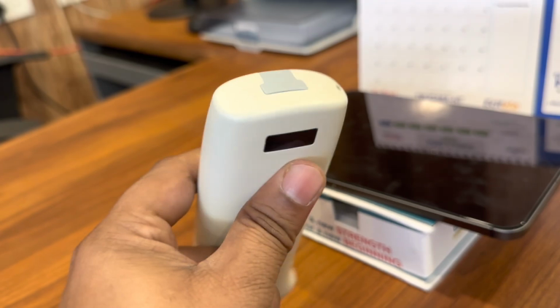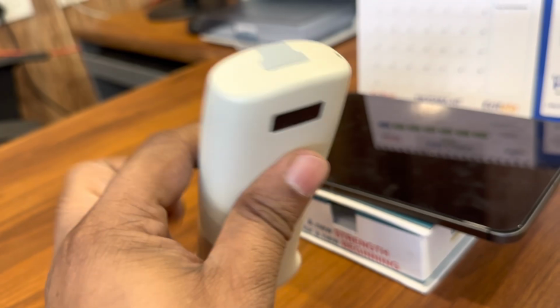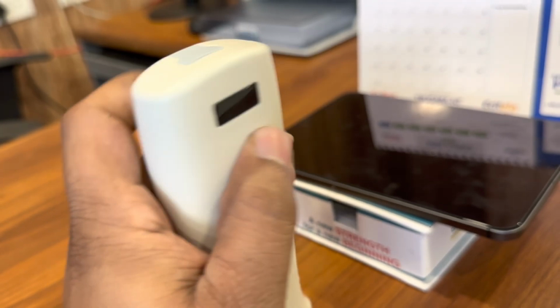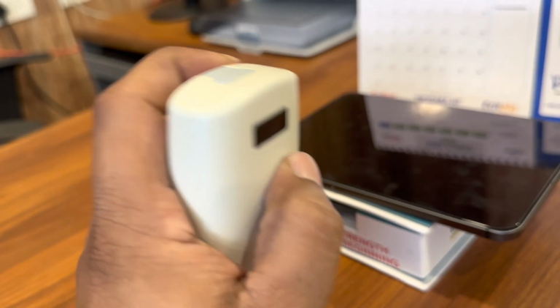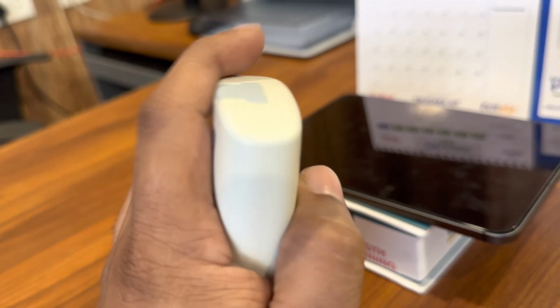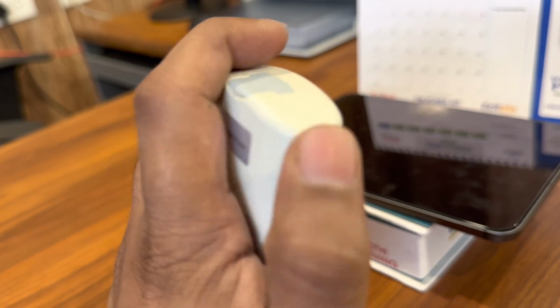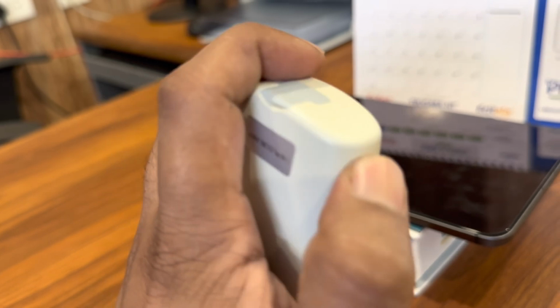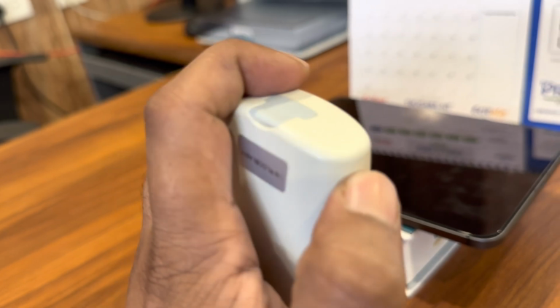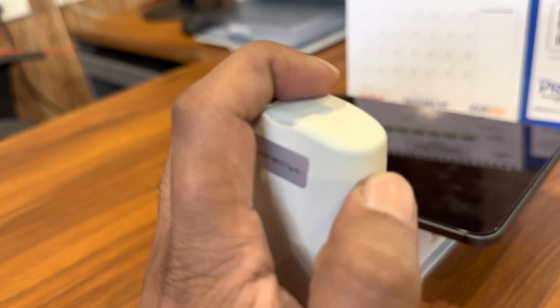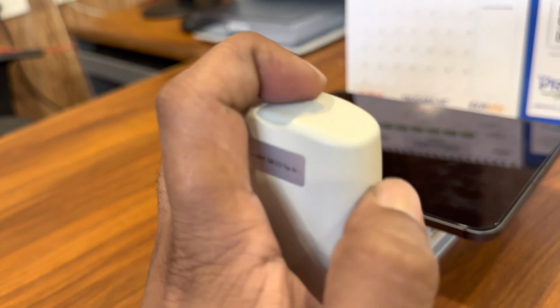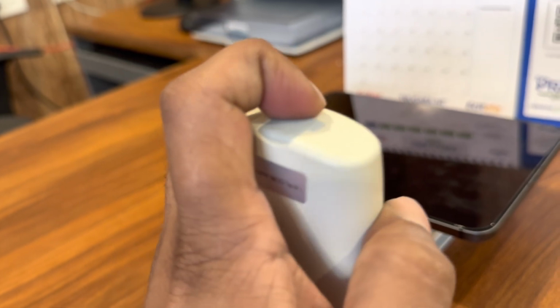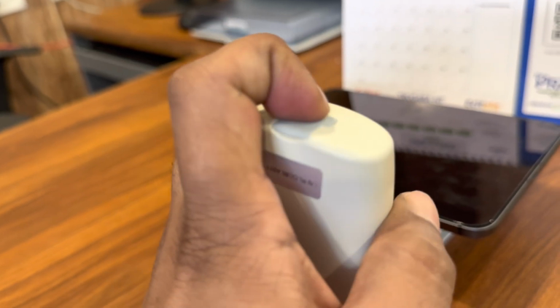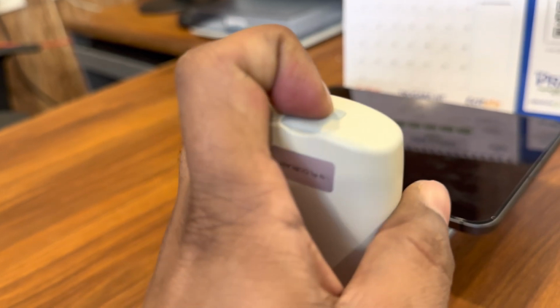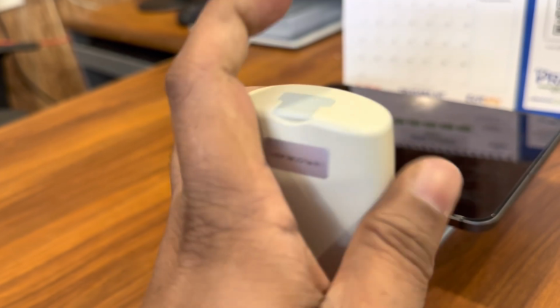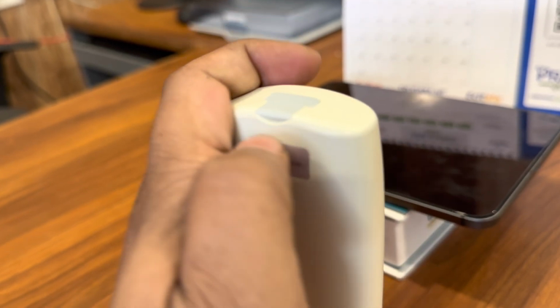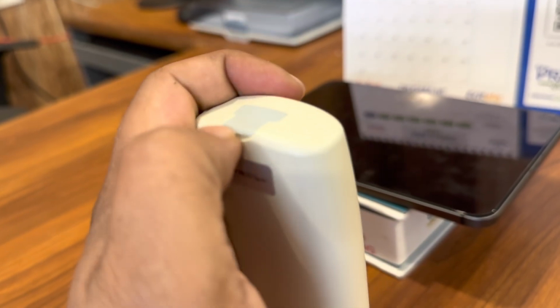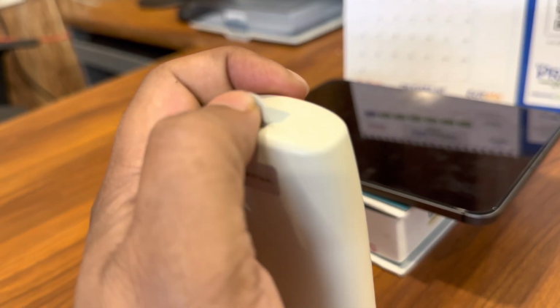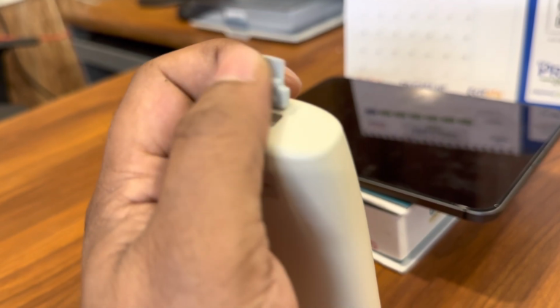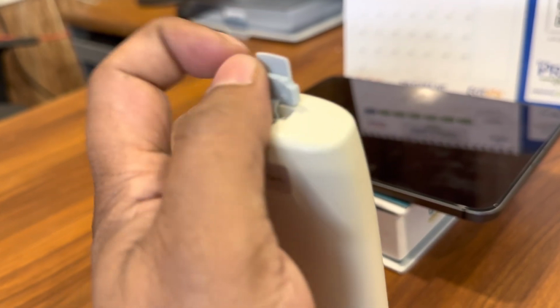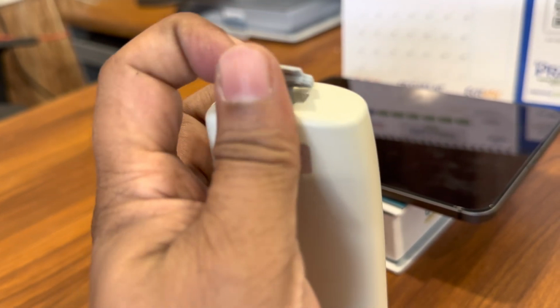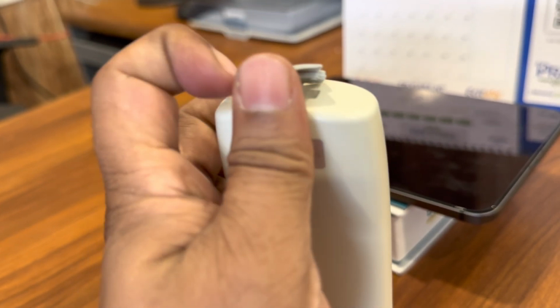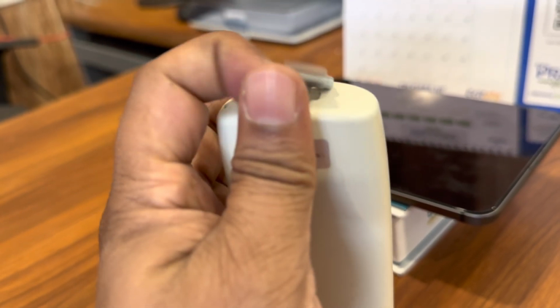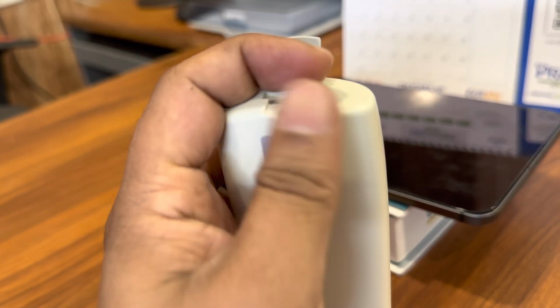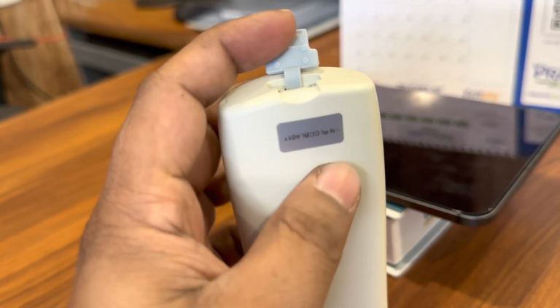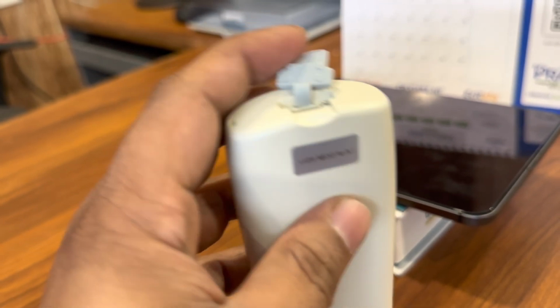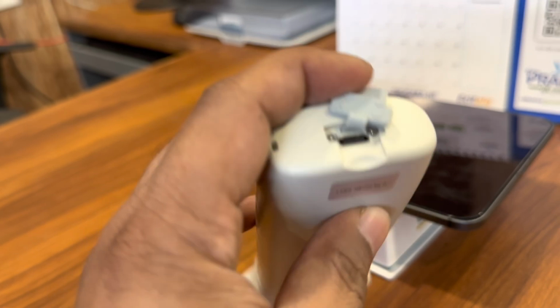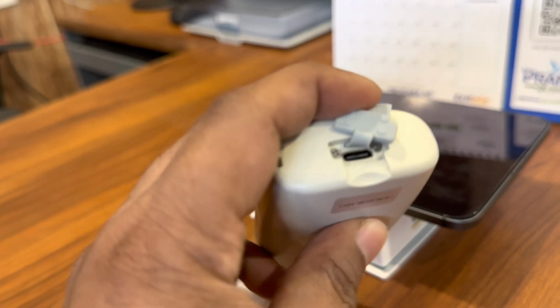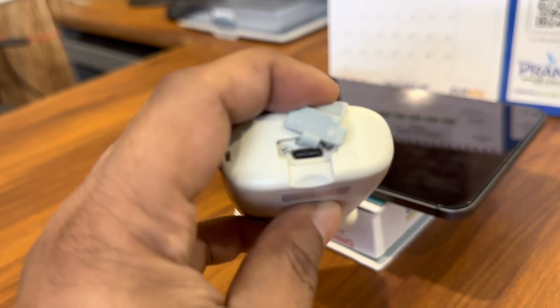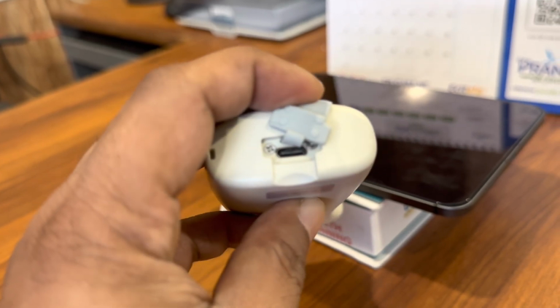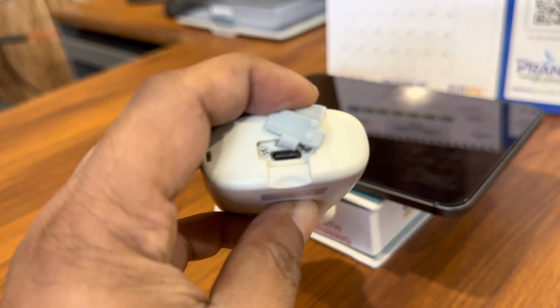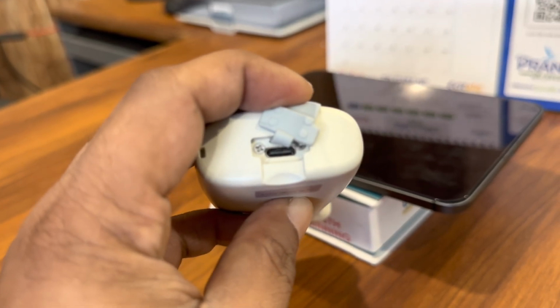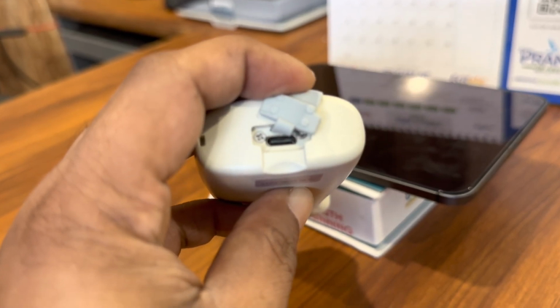It comes with a rechargeable lithium-ion battery and you can recharge the device with a Type-C USB cable.